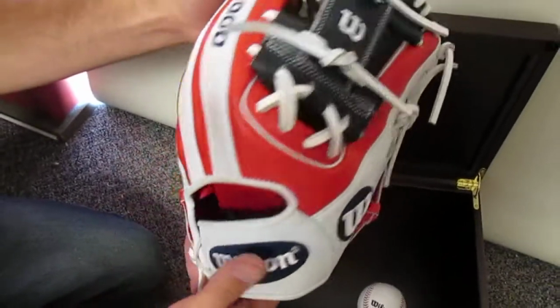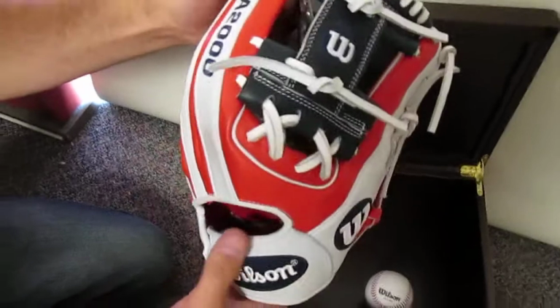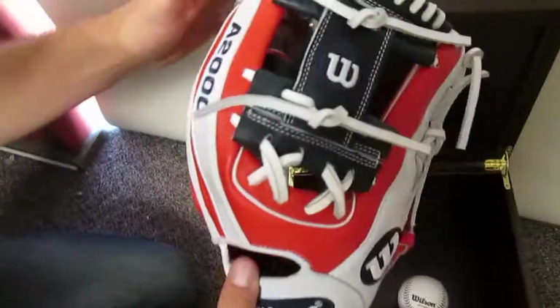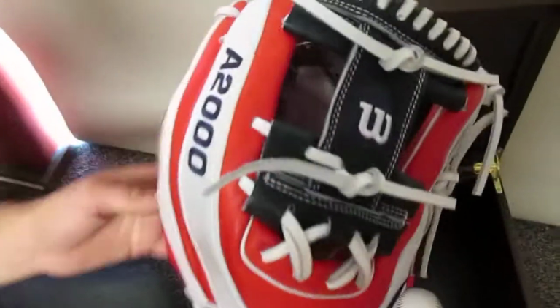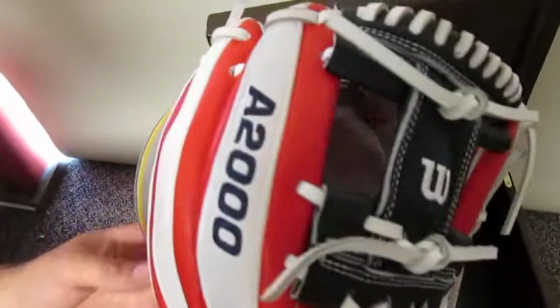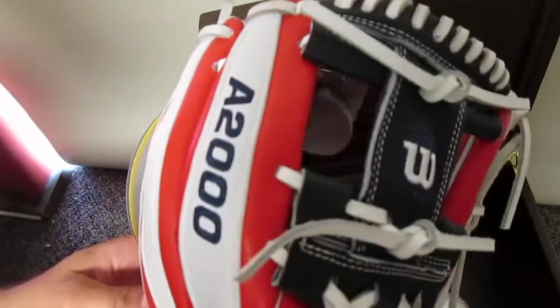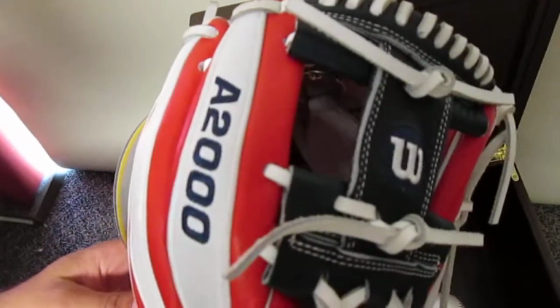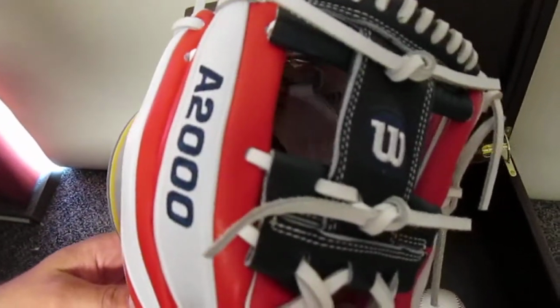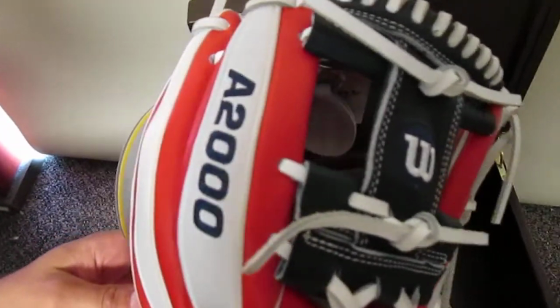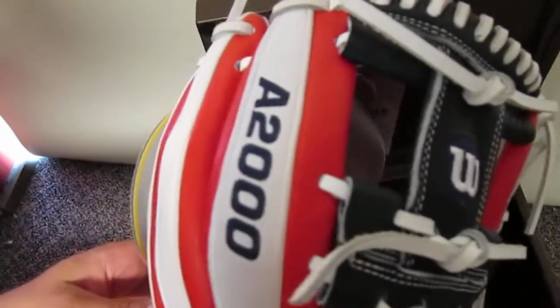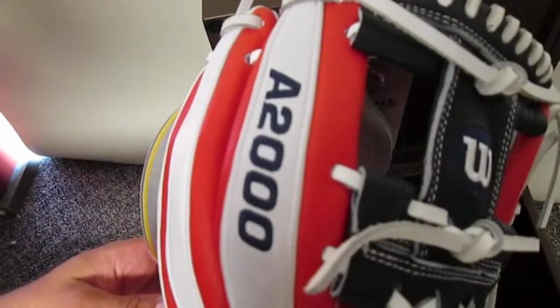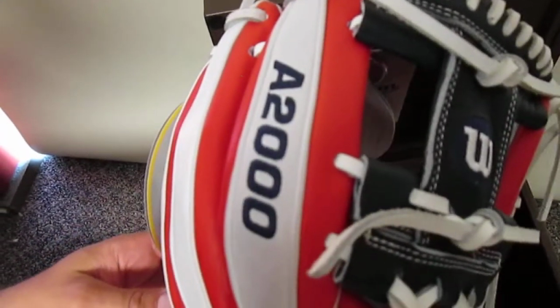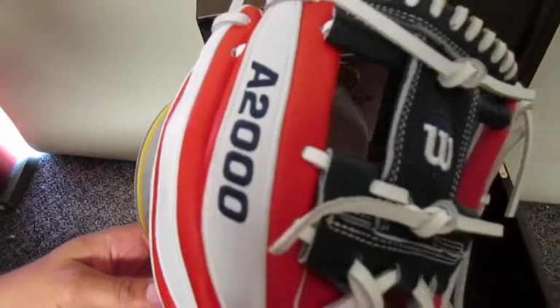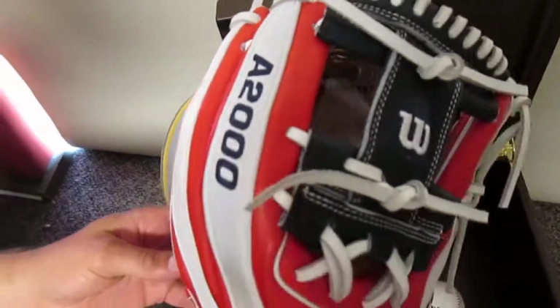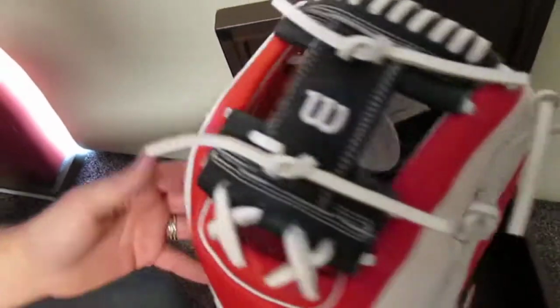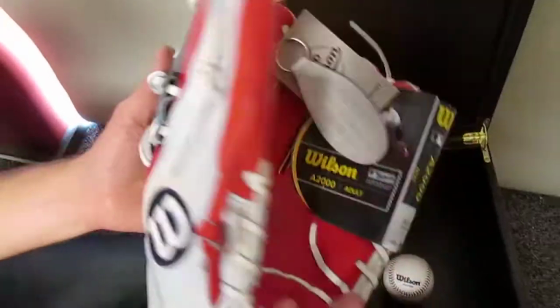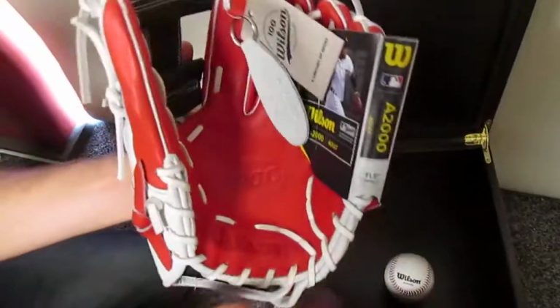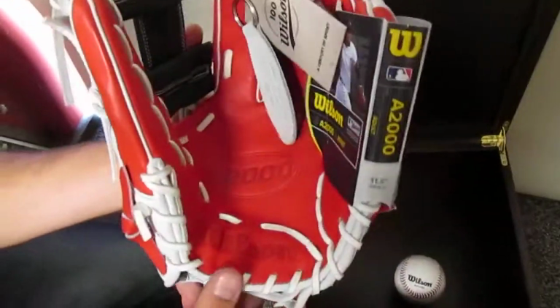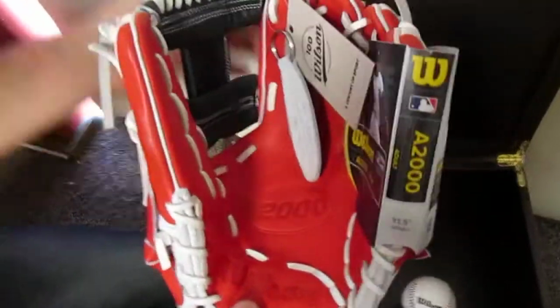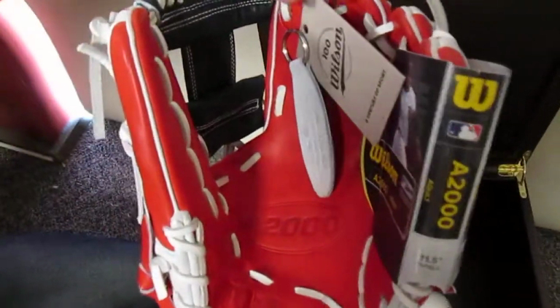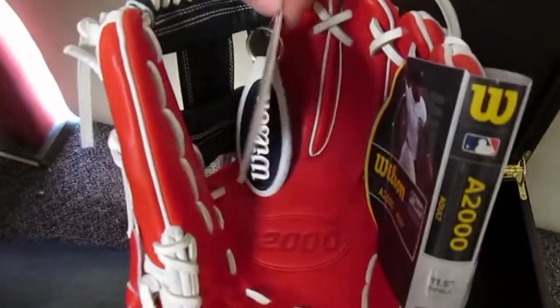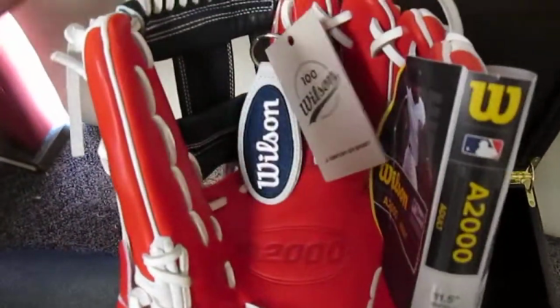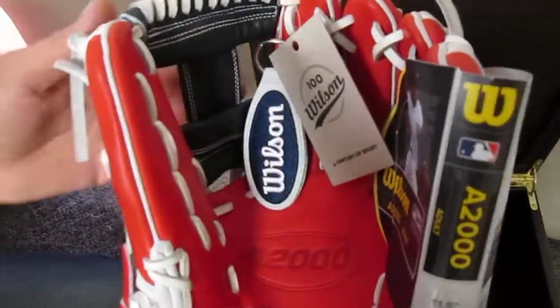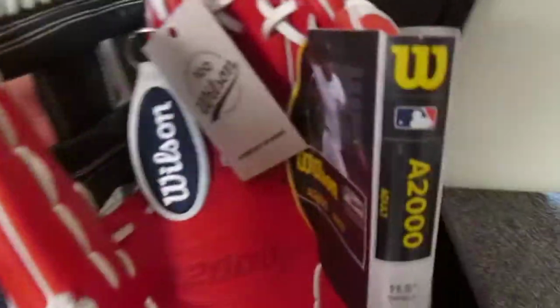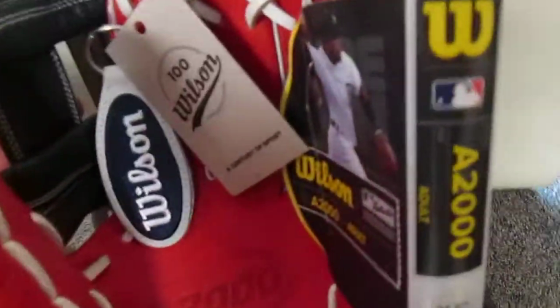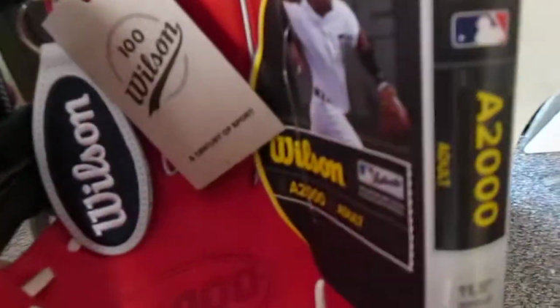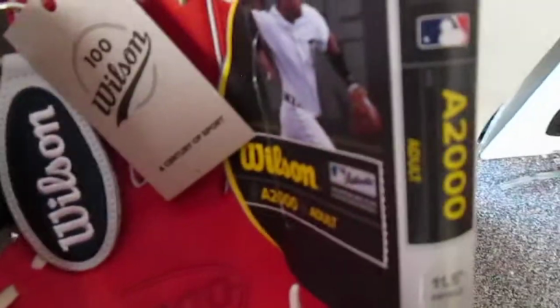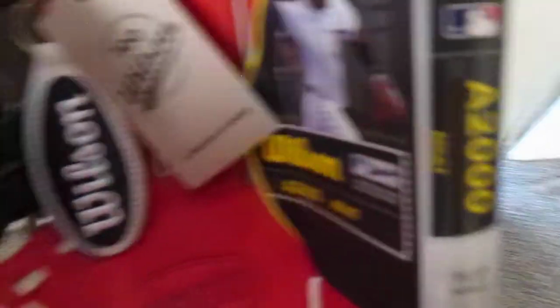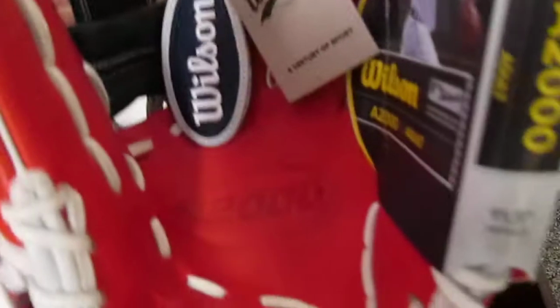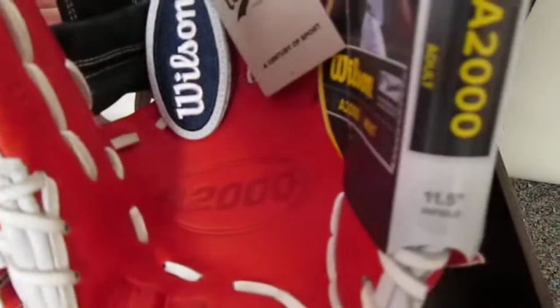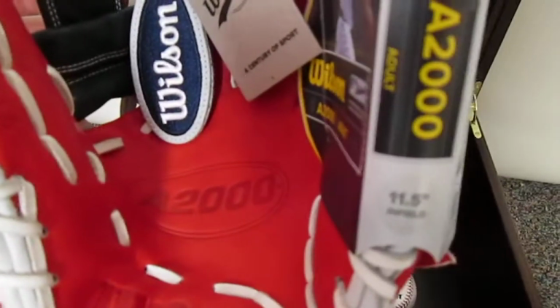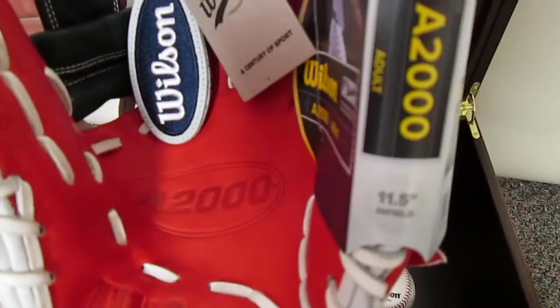Just an awesome glove. We're really happy they gave us one — really an honor, honestly, to get one from them when only 50 were given out. And this glove is not going to be for sale.